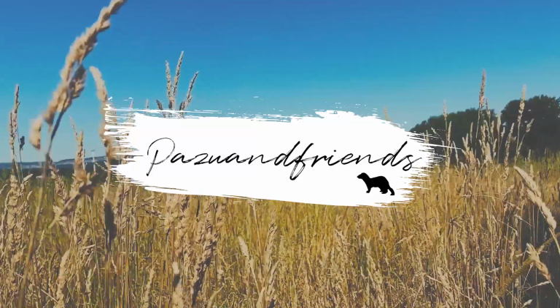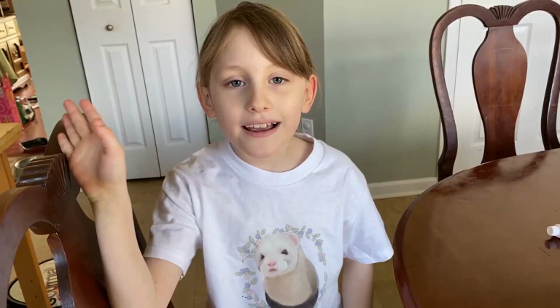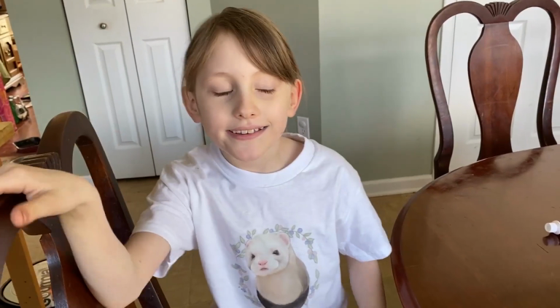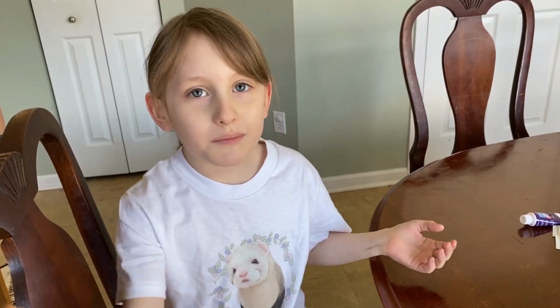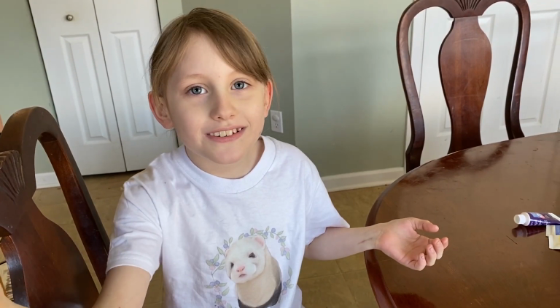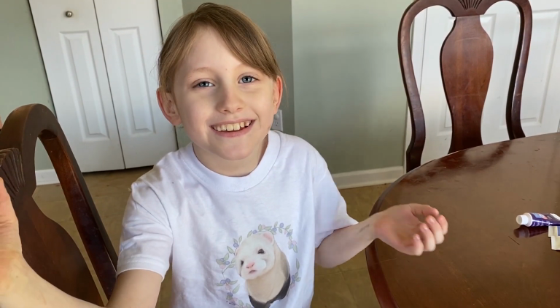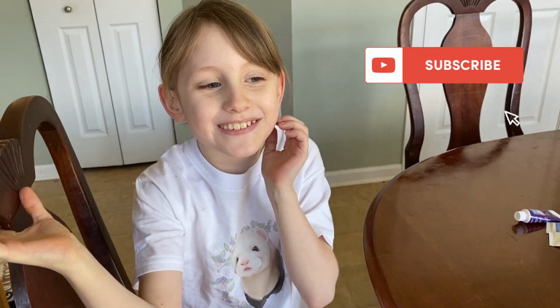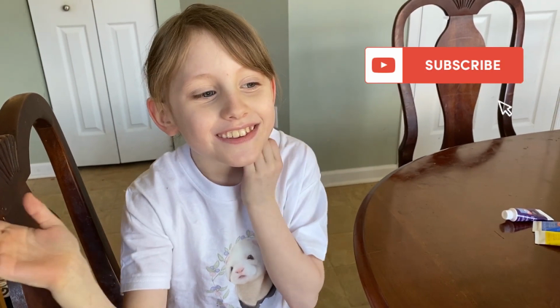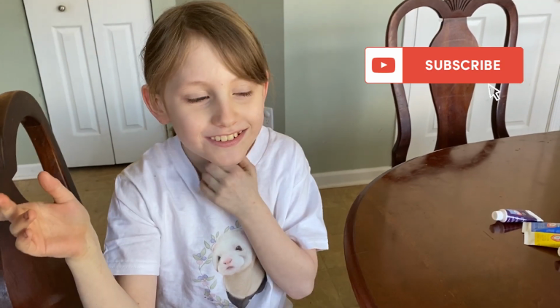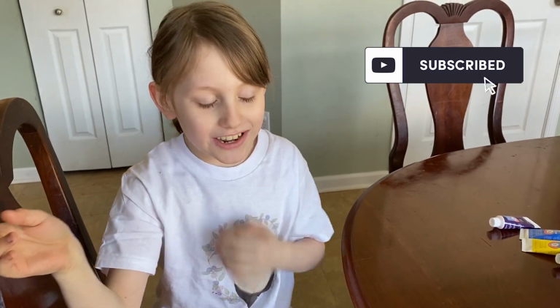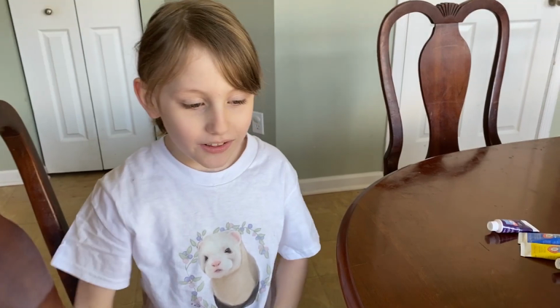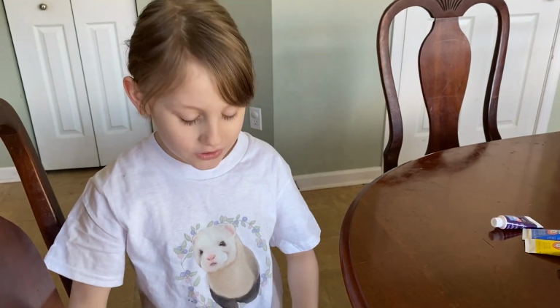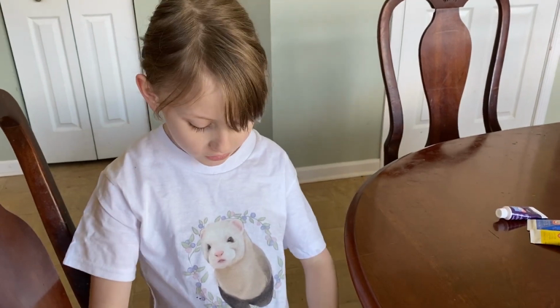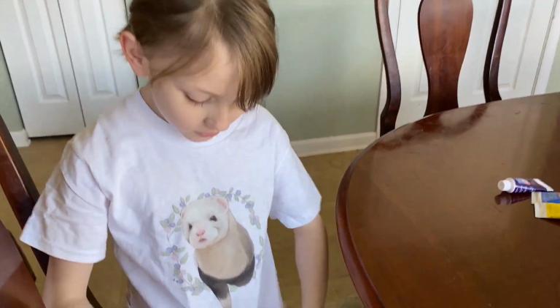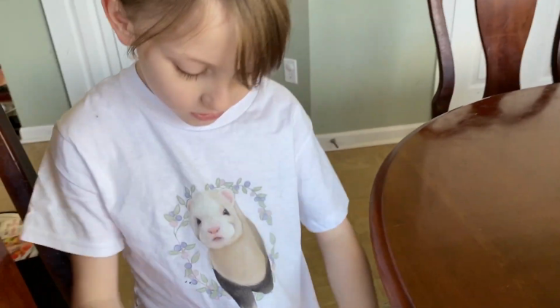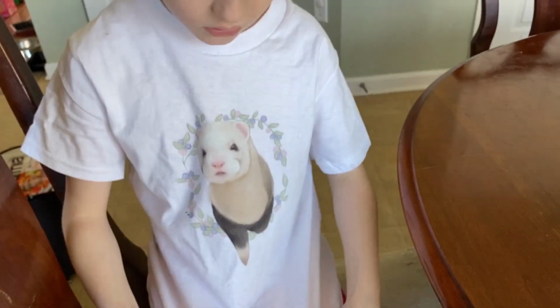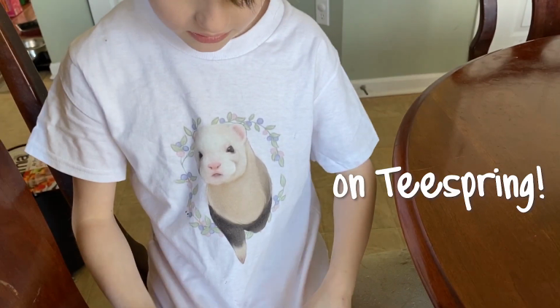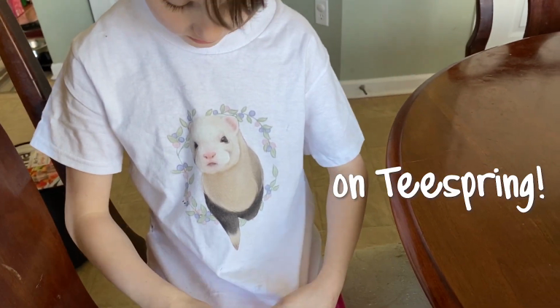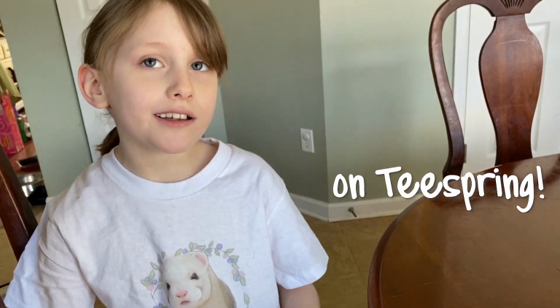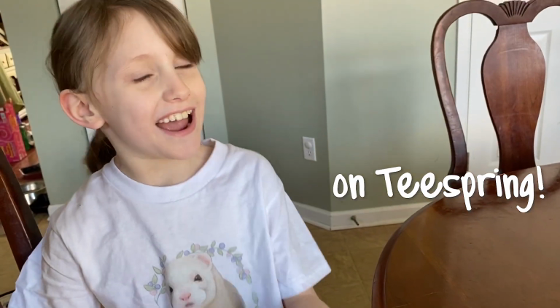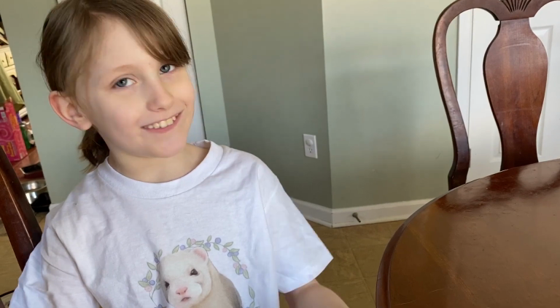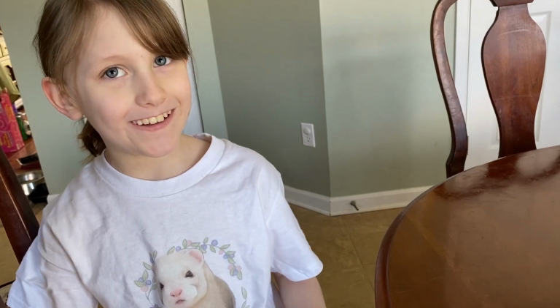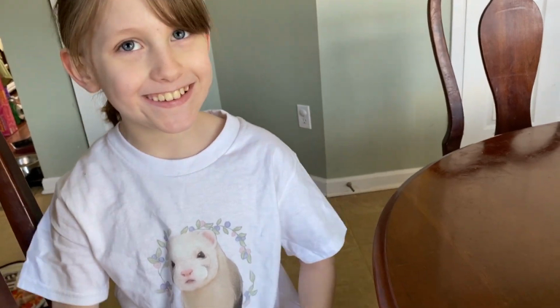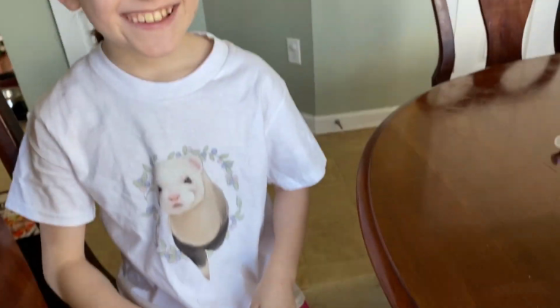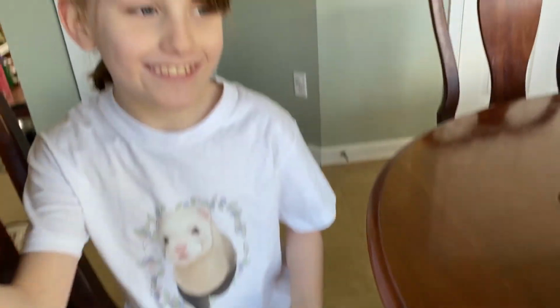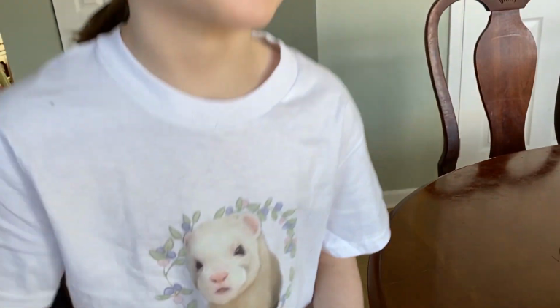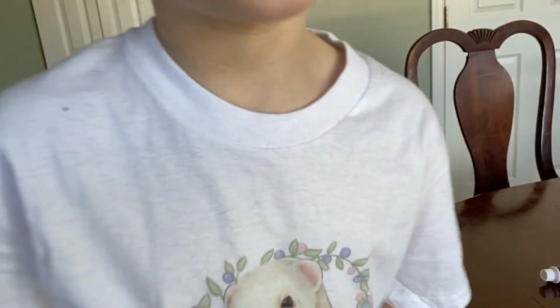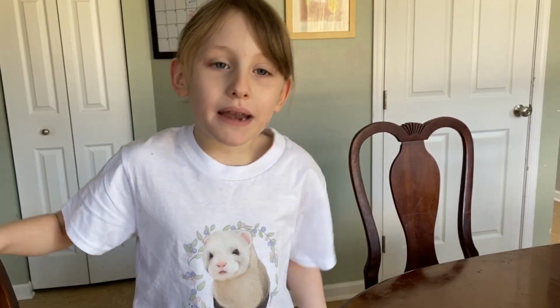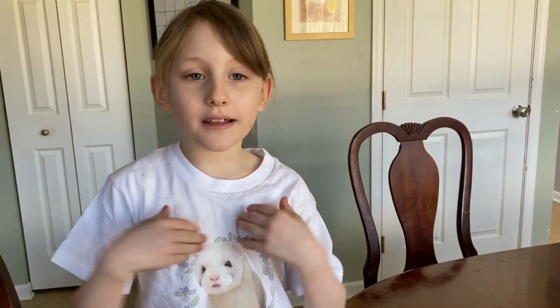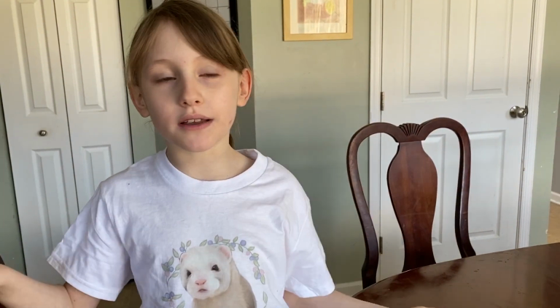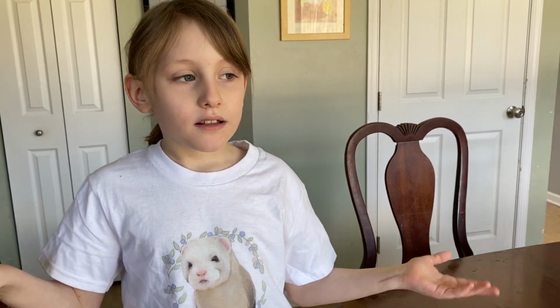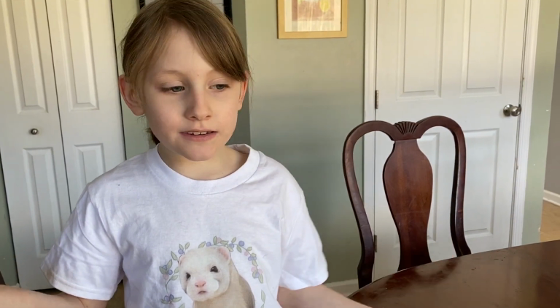Hi guys! Welcome back to the Hotsu and Friends YouTube channel. We just launched our new kid size Hotsu and Howl friends. My name is Lily, Brynn's little sister.